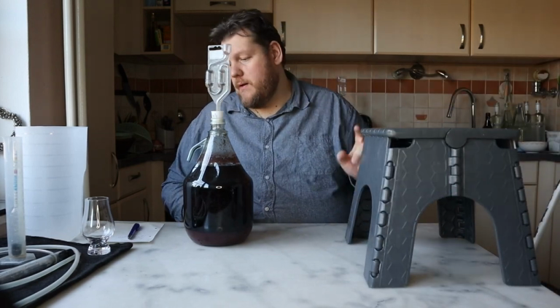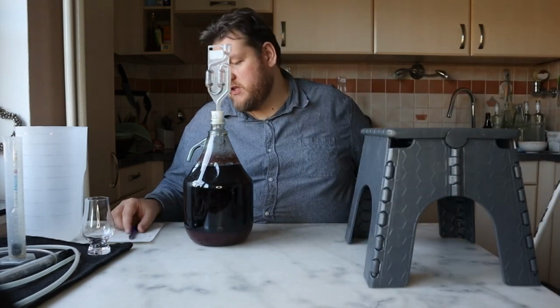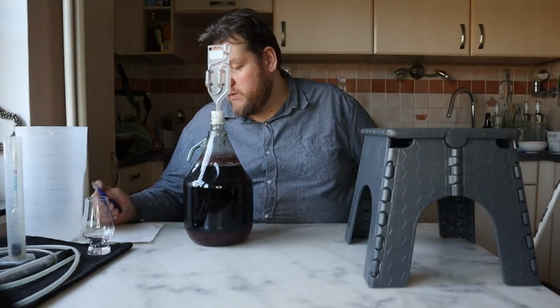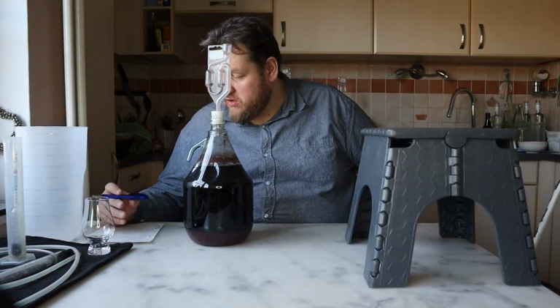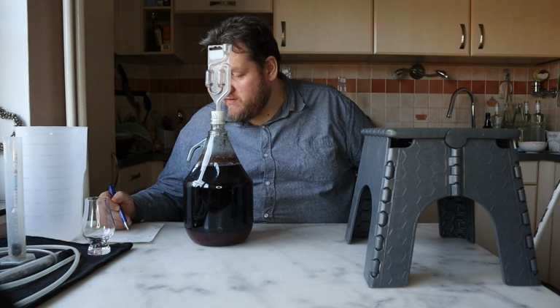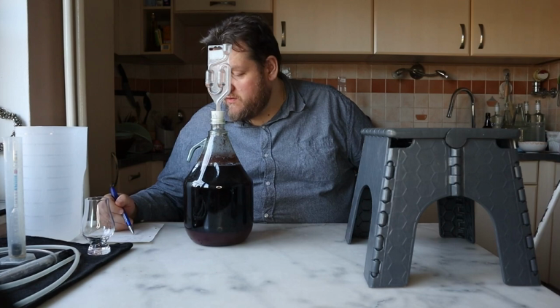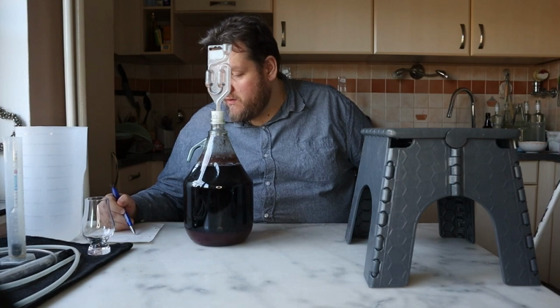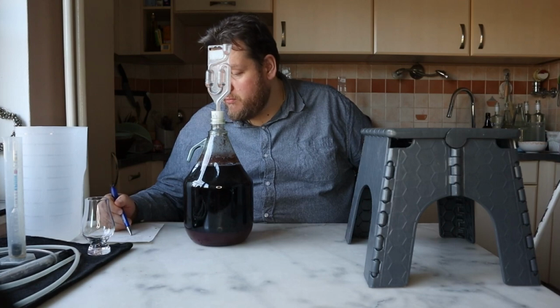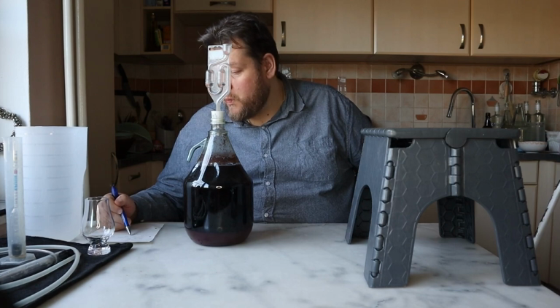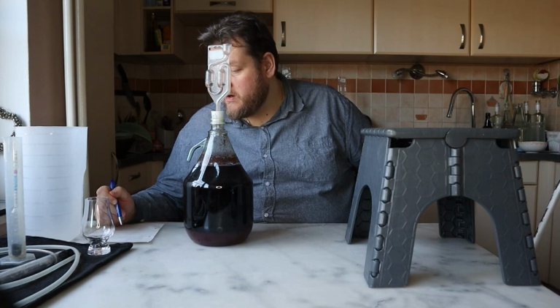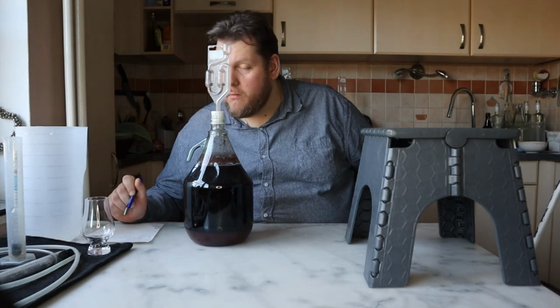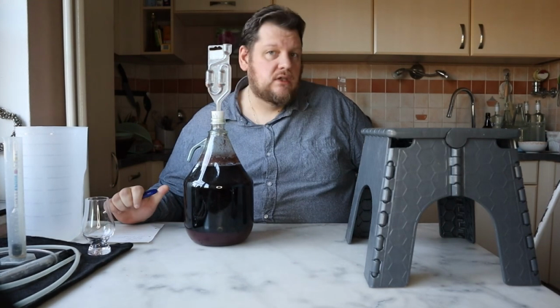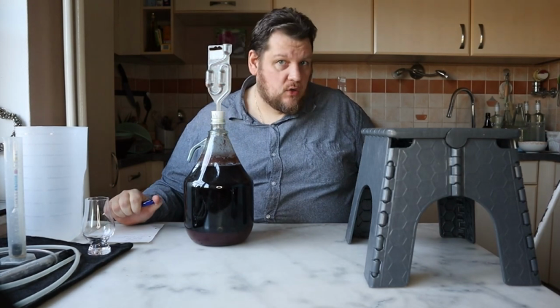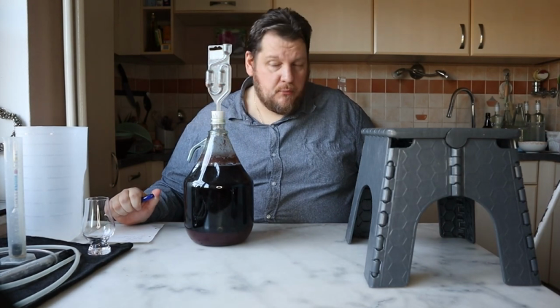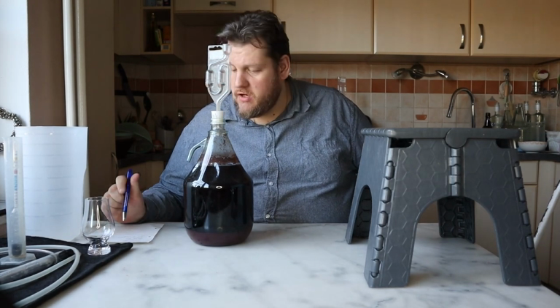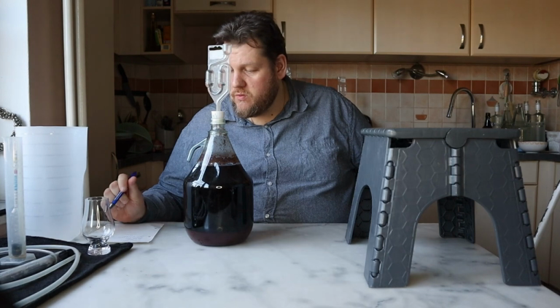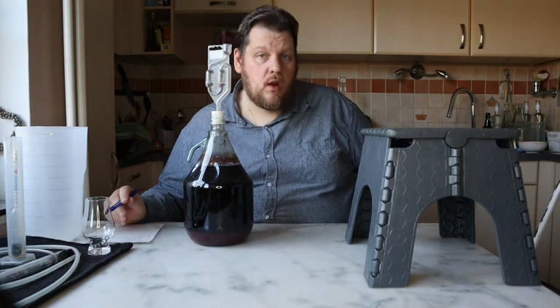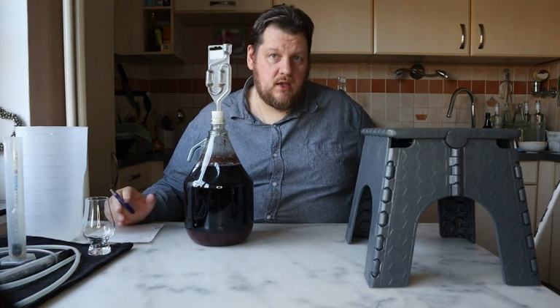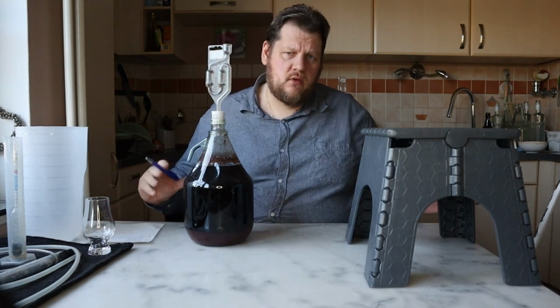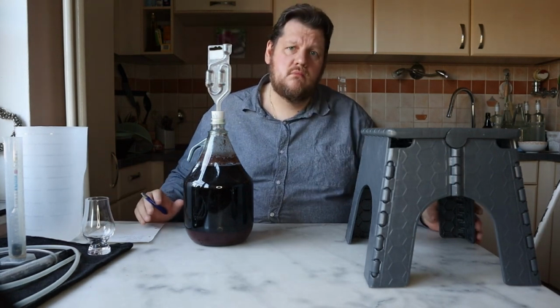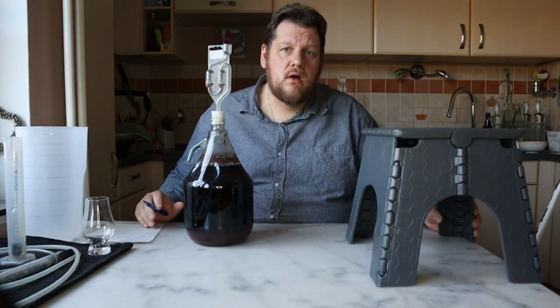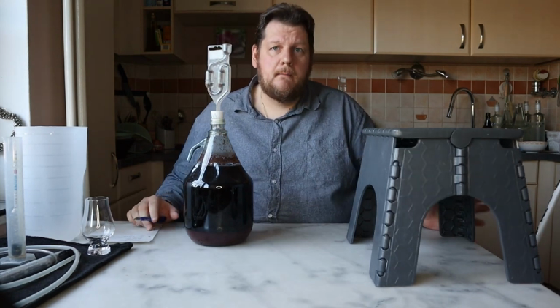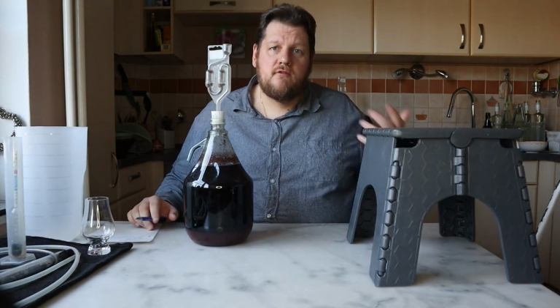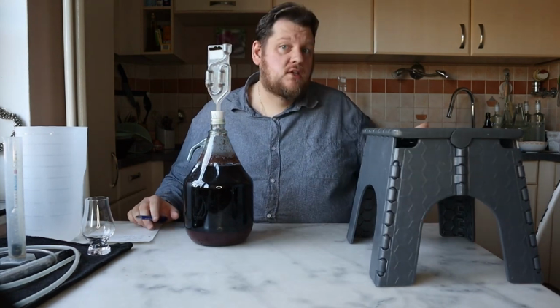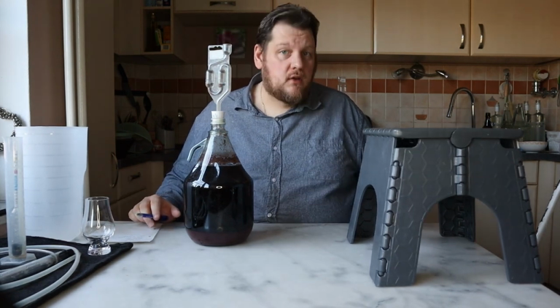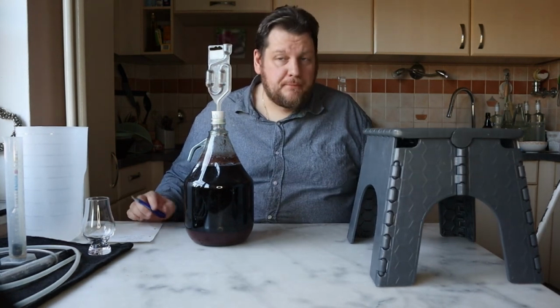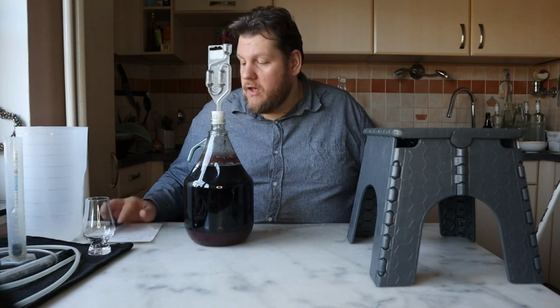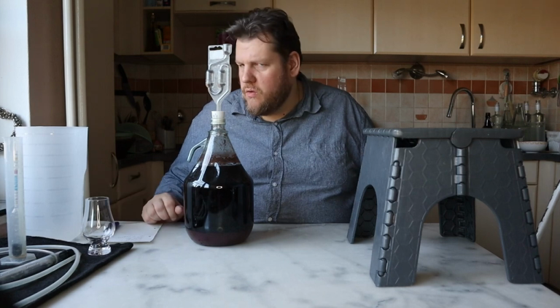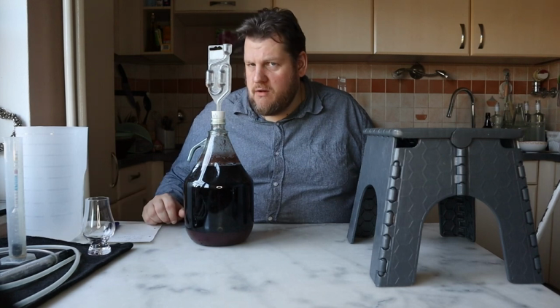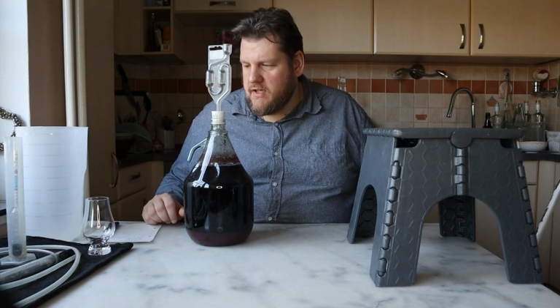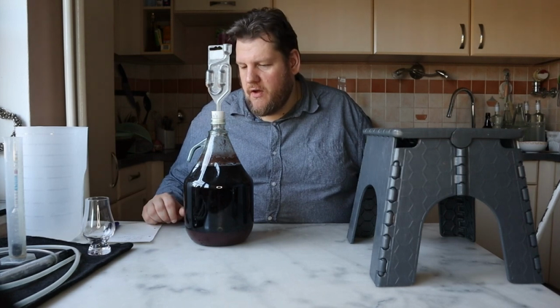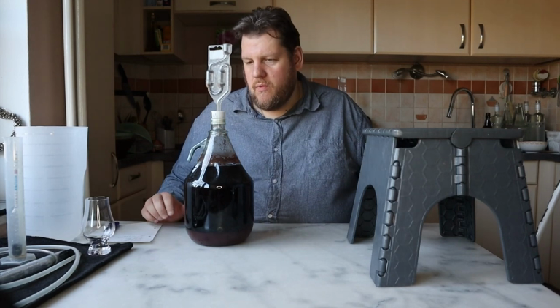We're starting with a gravity of 1.110, so high potential. We're using a wet rye yeast from my favorite Gustava — 18% yeast if I'm right.